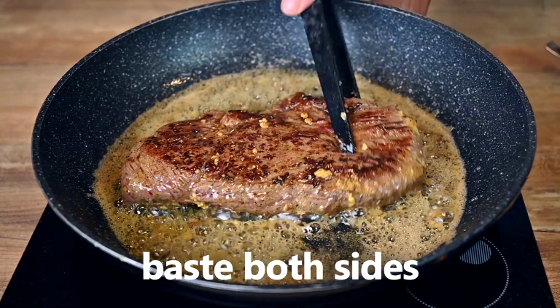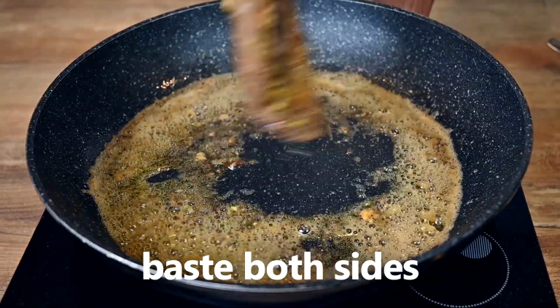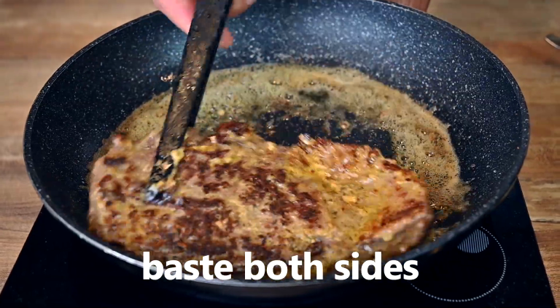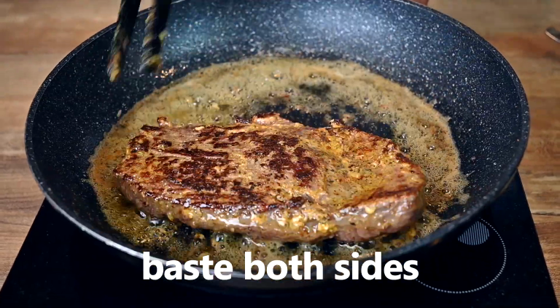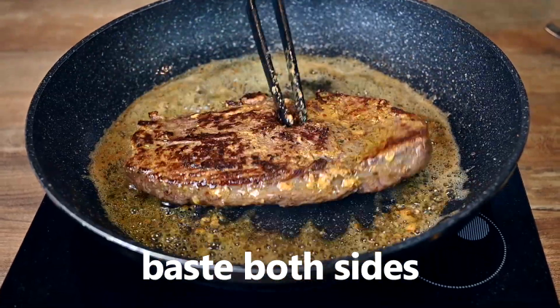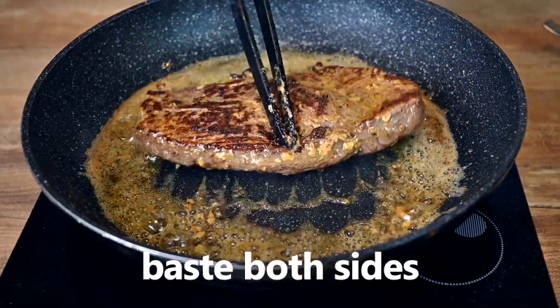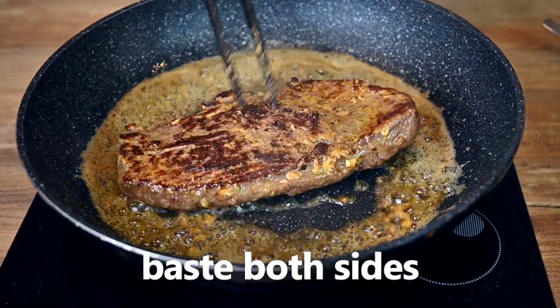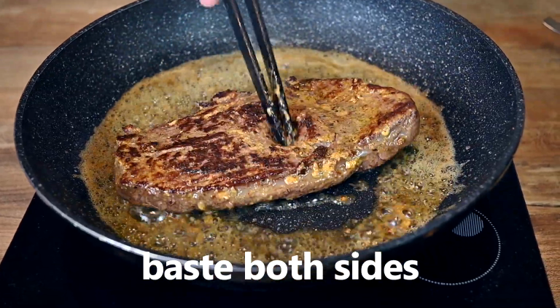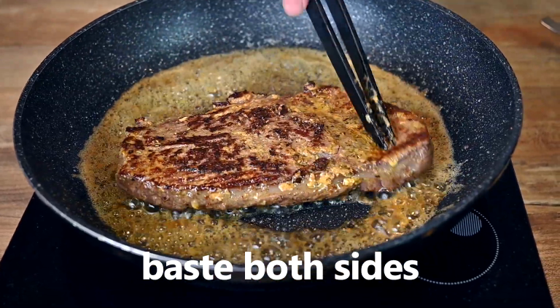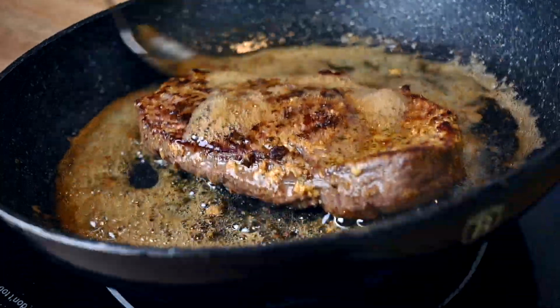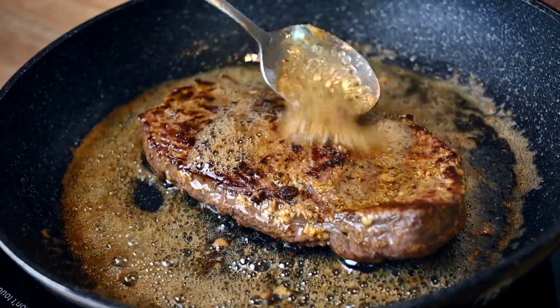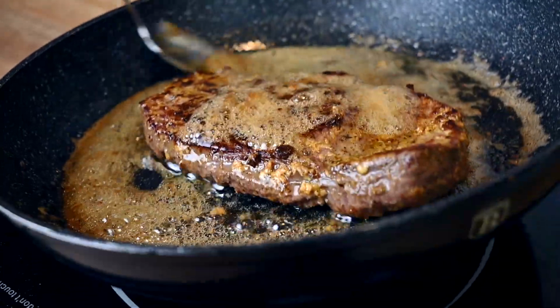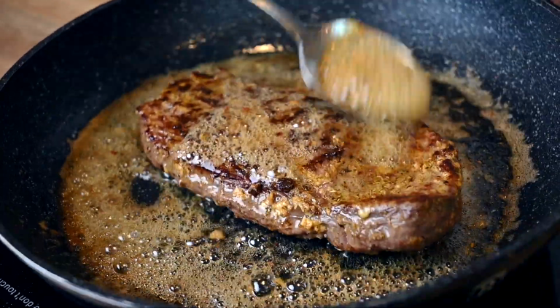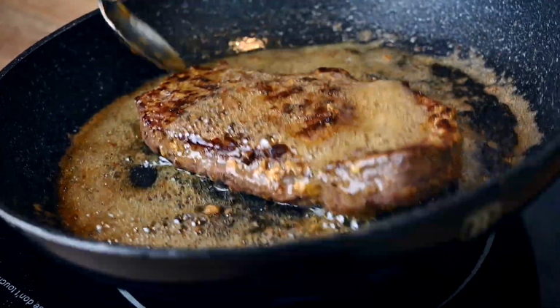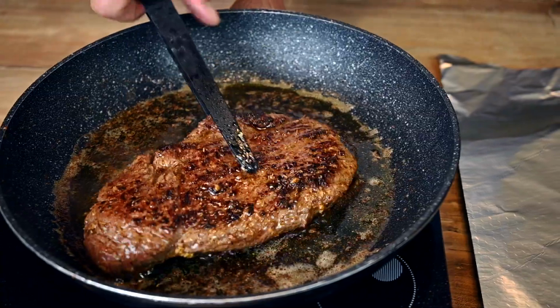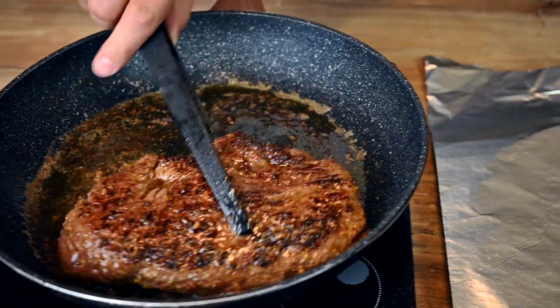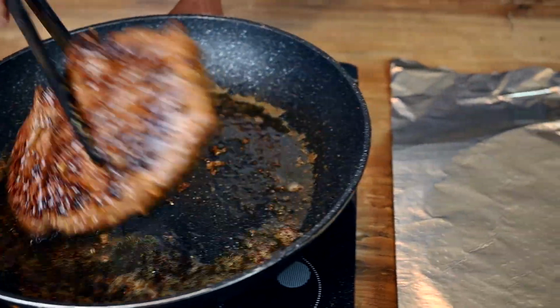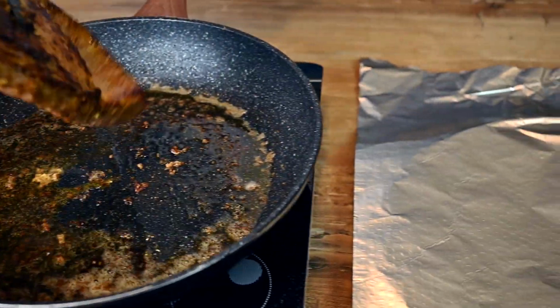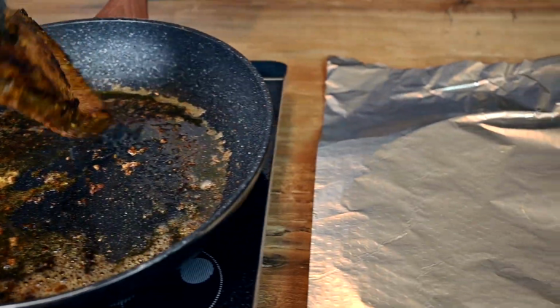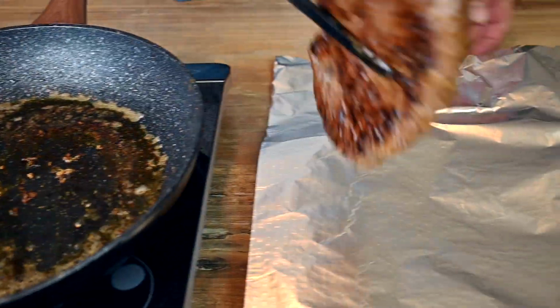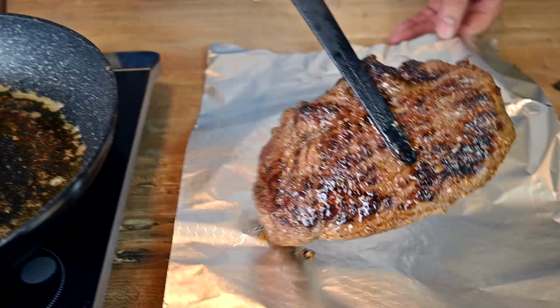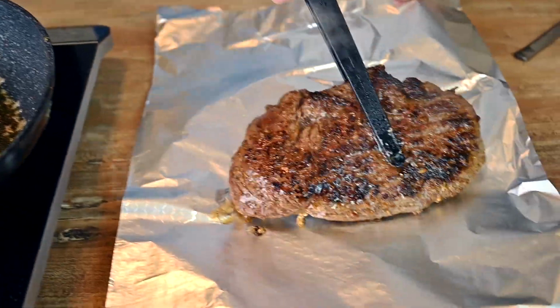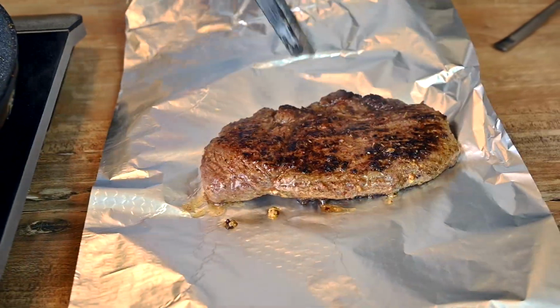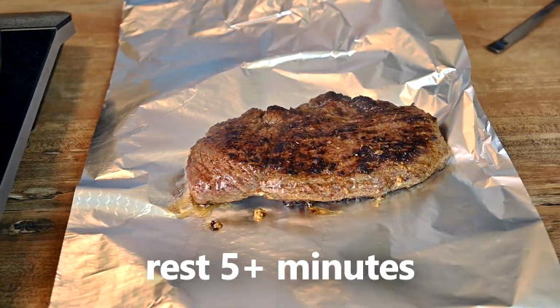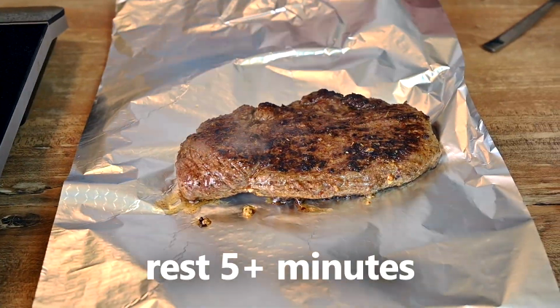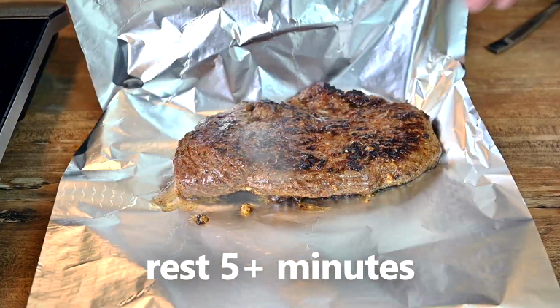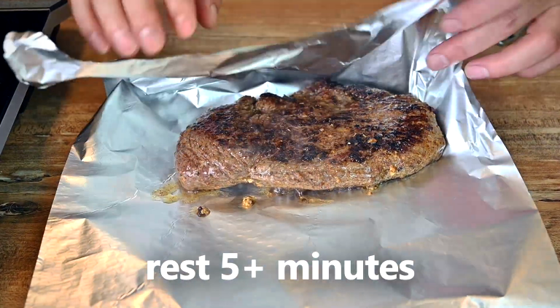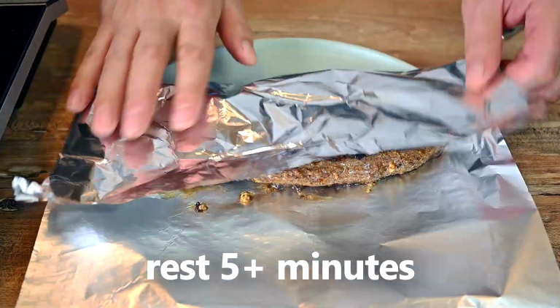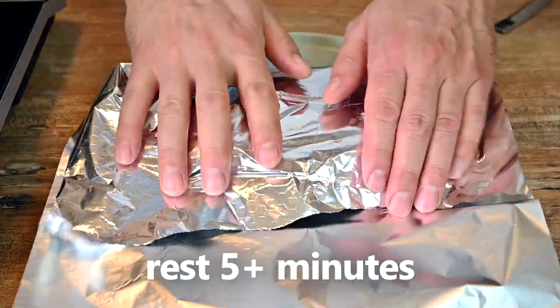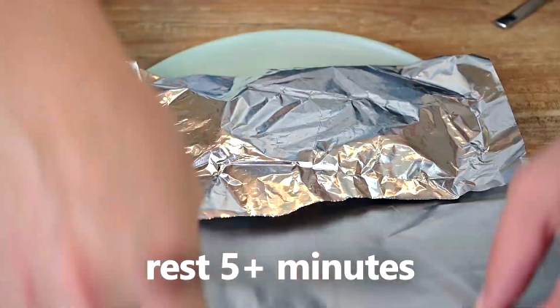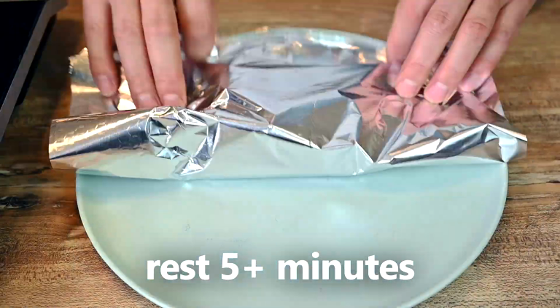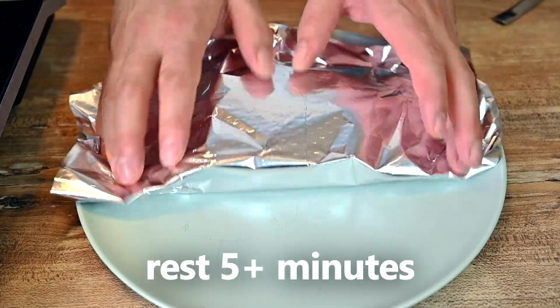Flip the steak again and baste the other side with the butter as well. As we all know, it's a must to rest the steak for a few minutes. I like to wrap it up in foil so it stays nice and hot. Give it at least 5 minutes please.